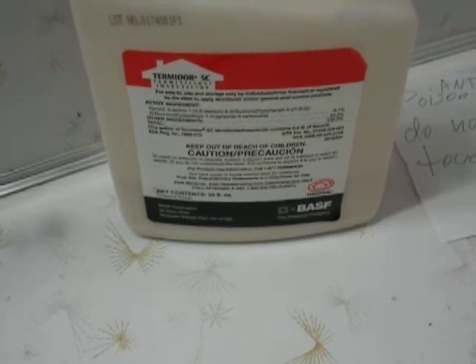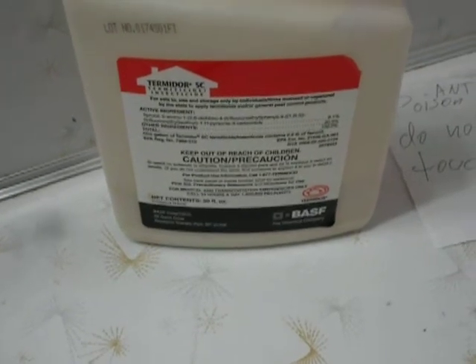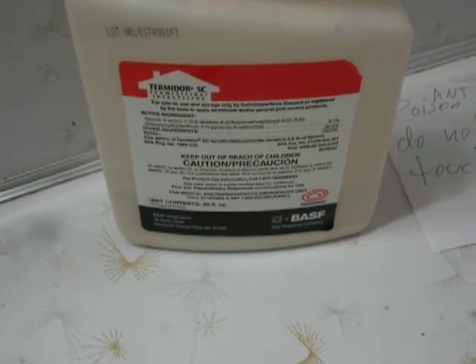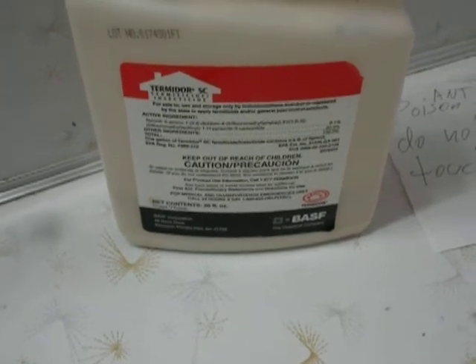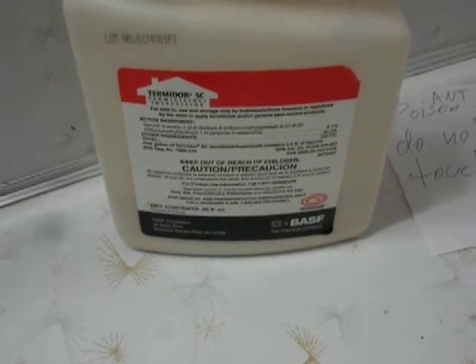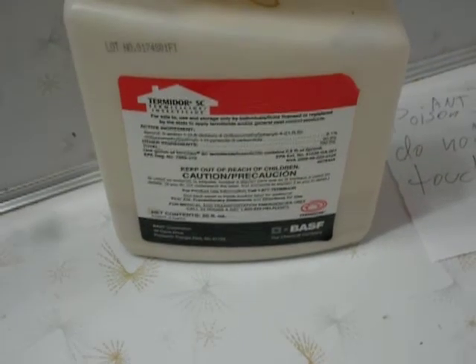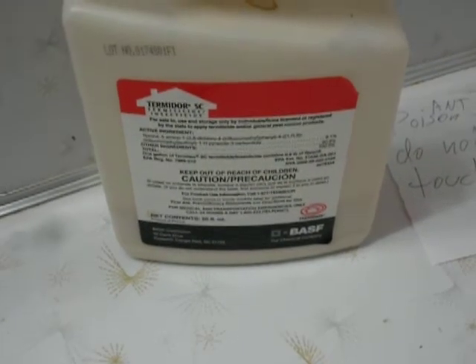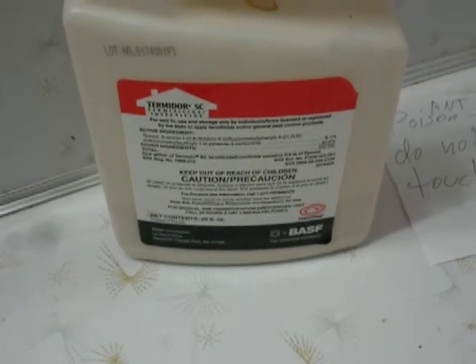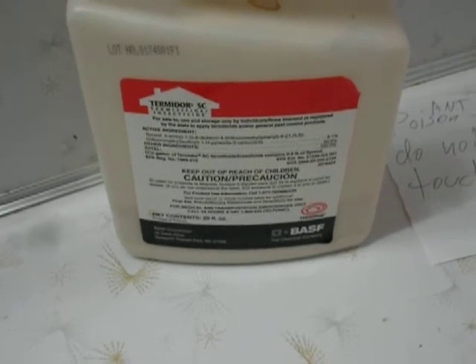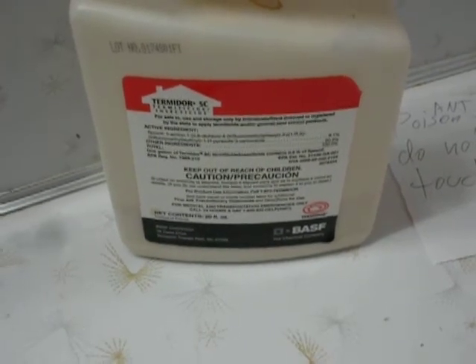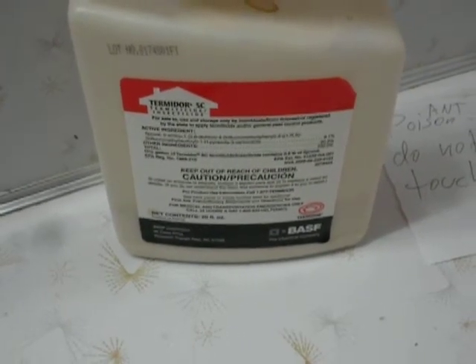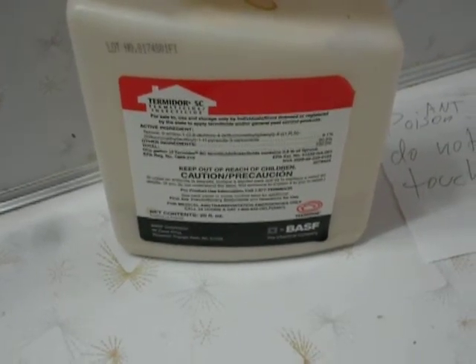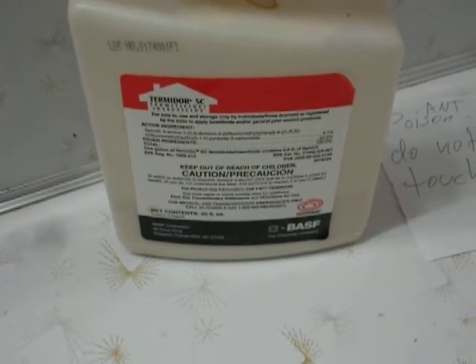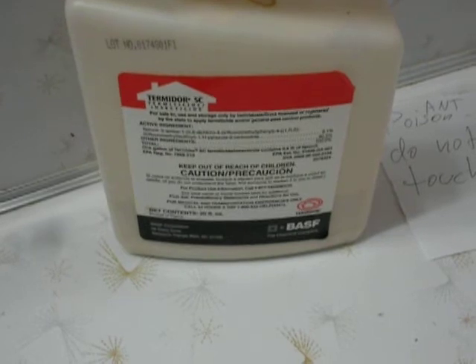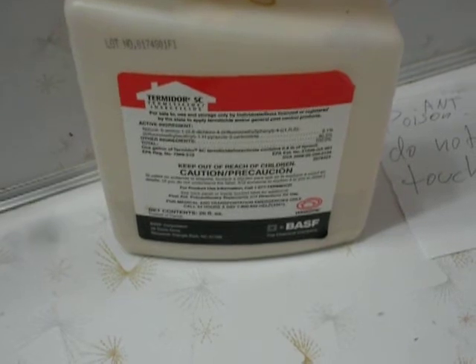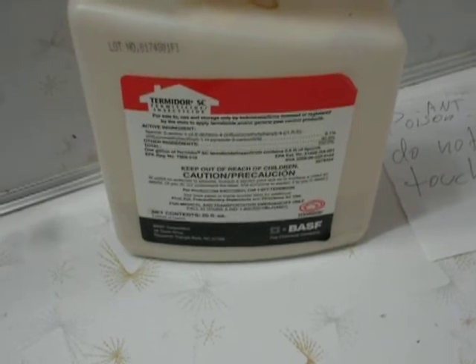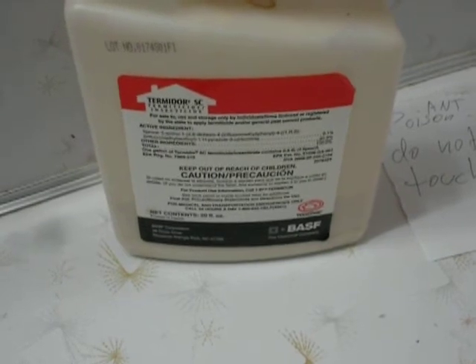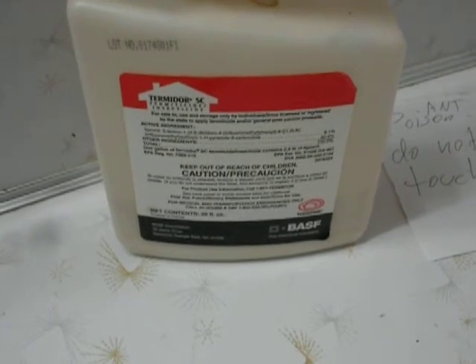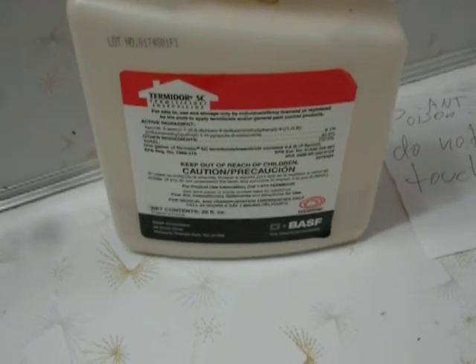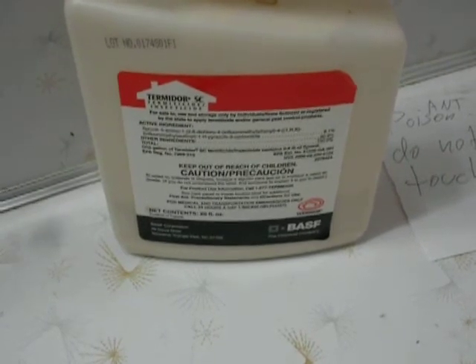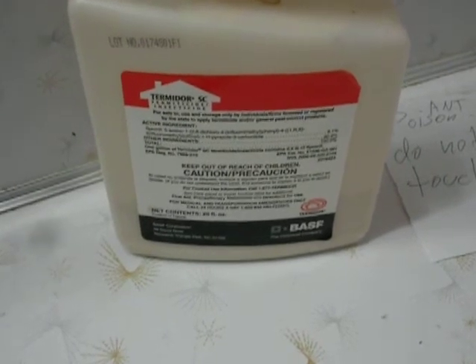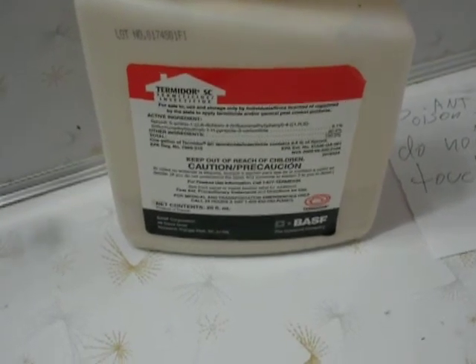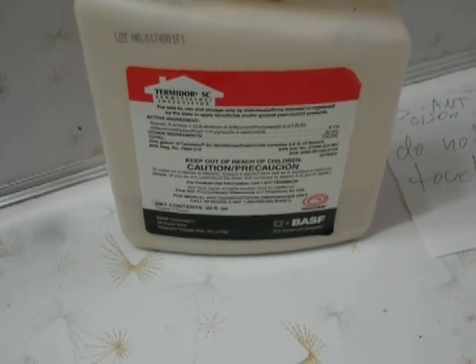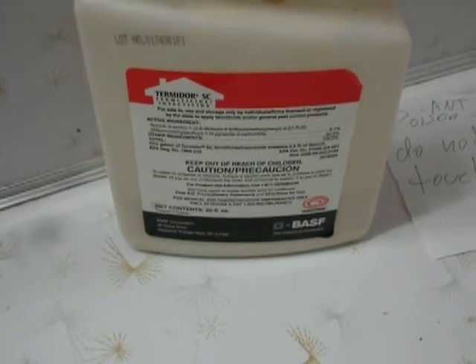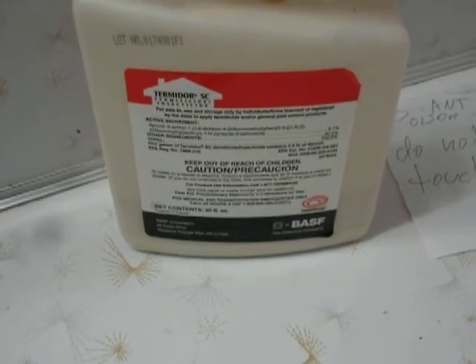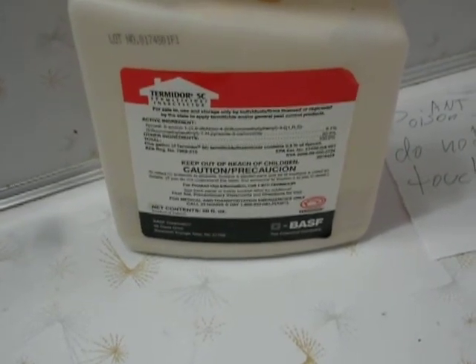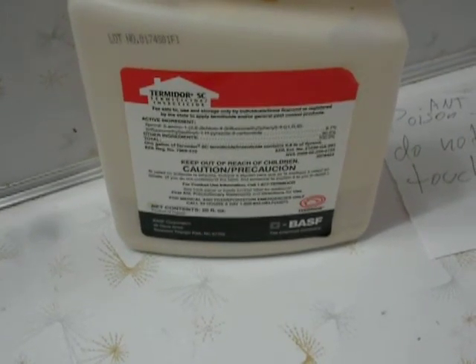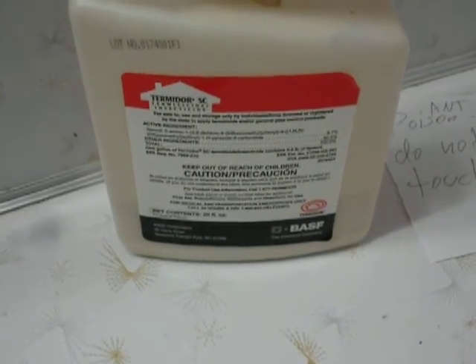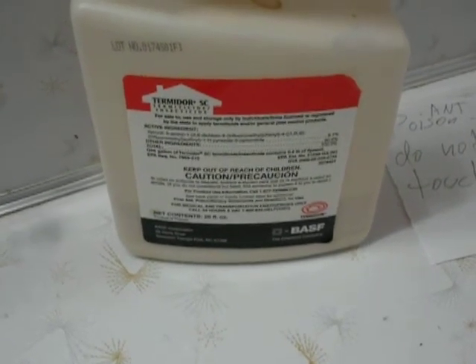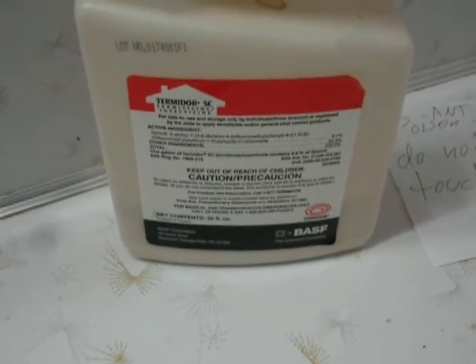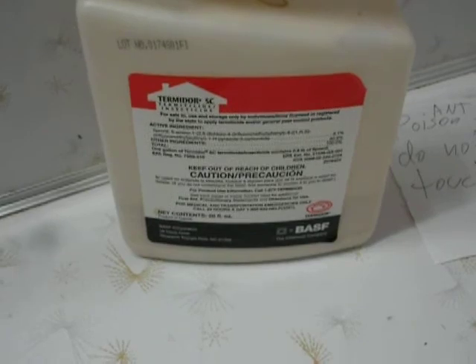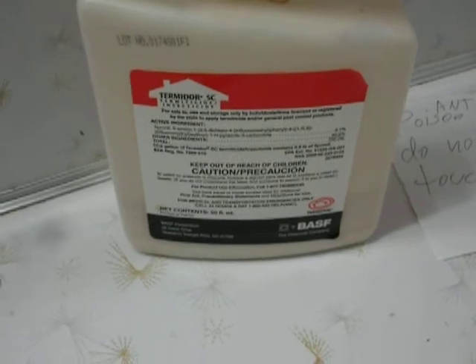Now I don't want to spend a lot of money having a pest guy come out here and leave a bunch of residual poison all over the house — the little kids are going to be walking past. So what I do is I just take this Termidor poison. I got this off the internet.